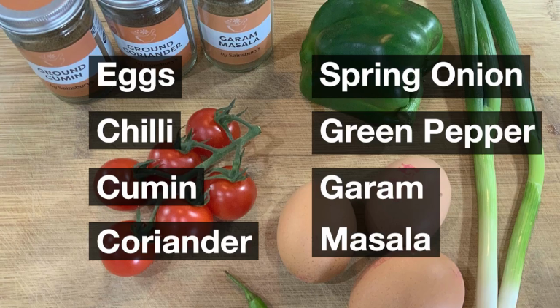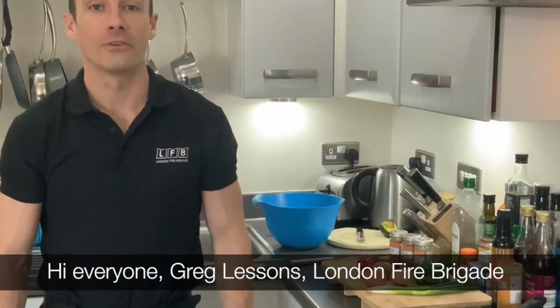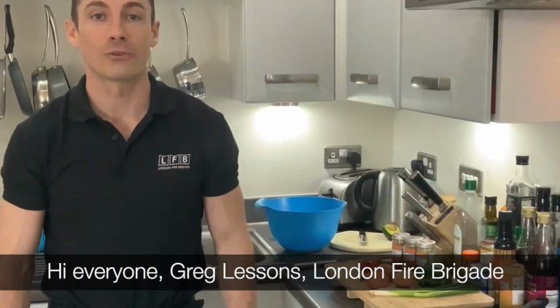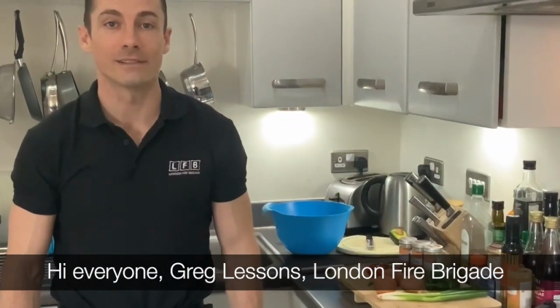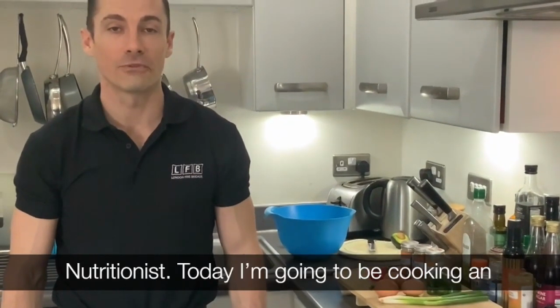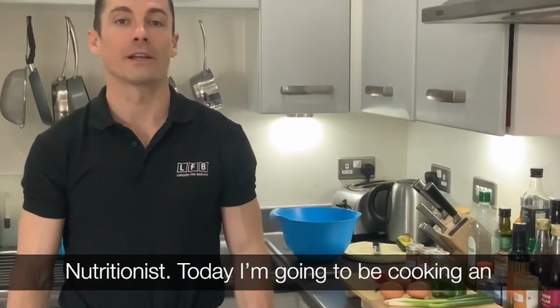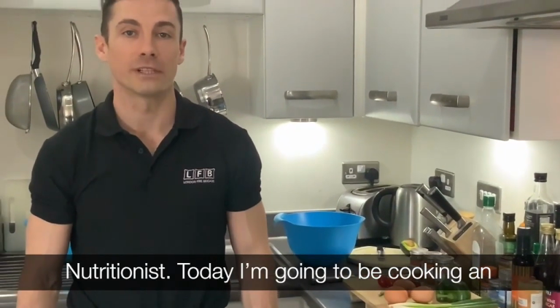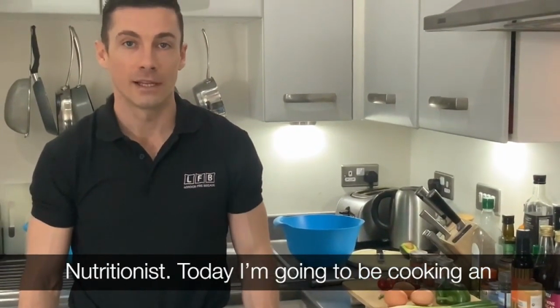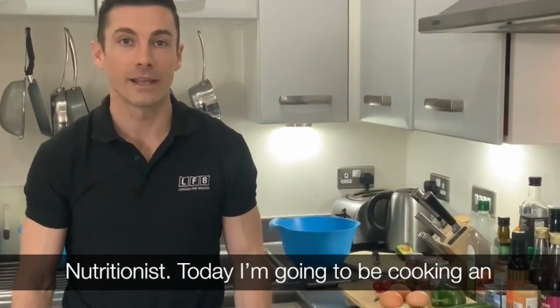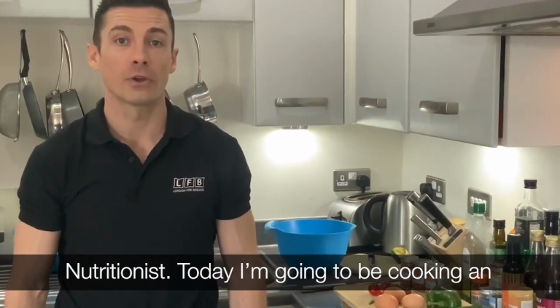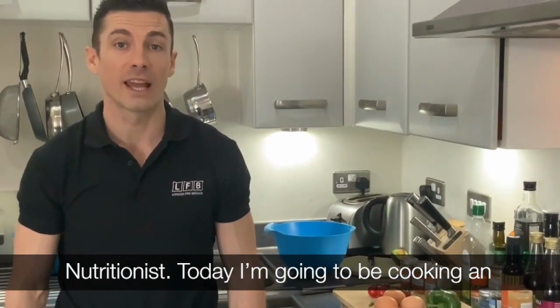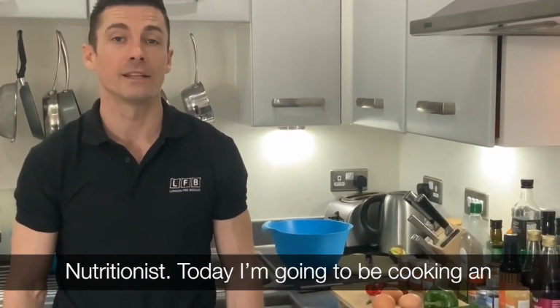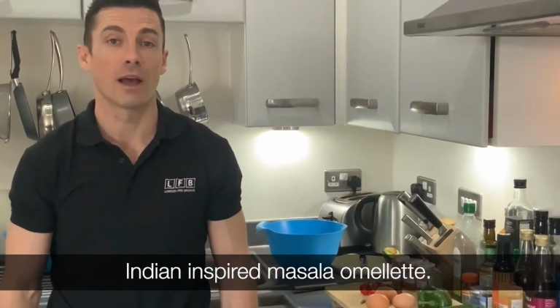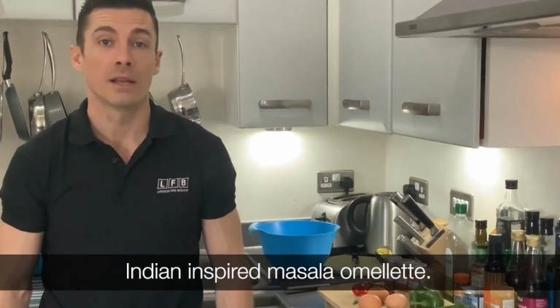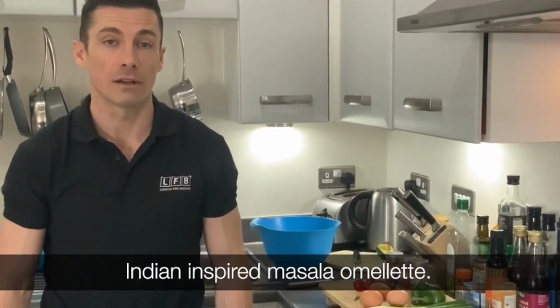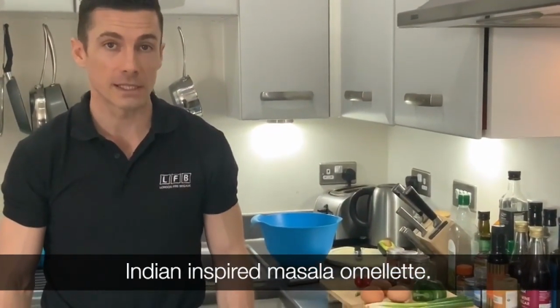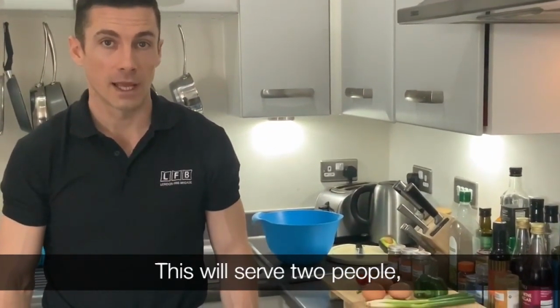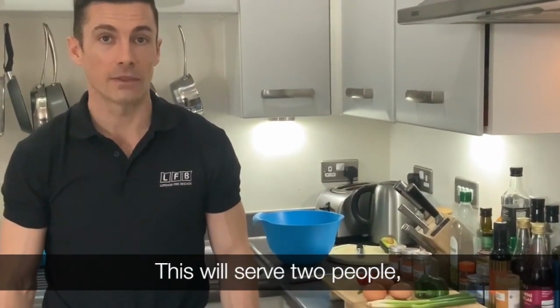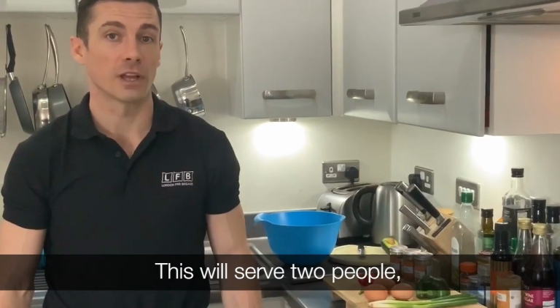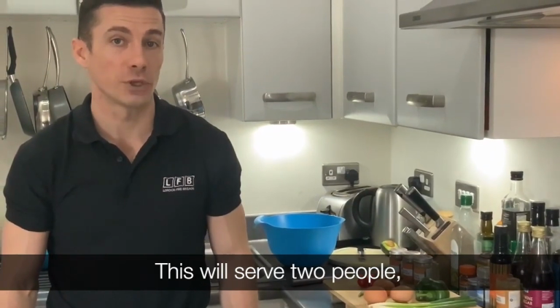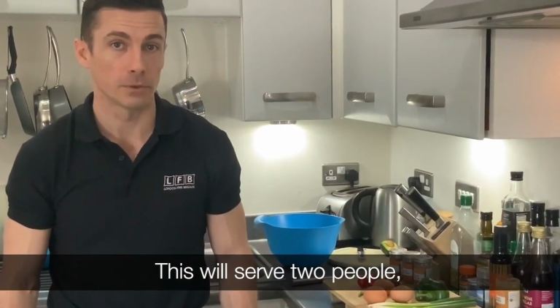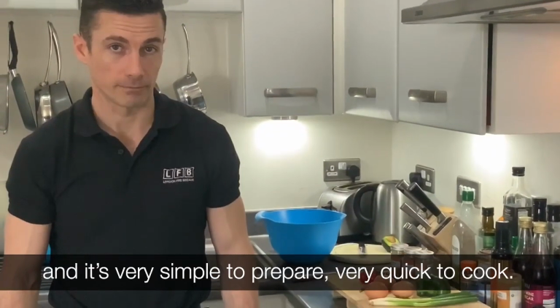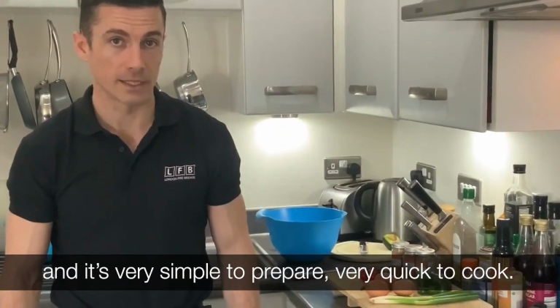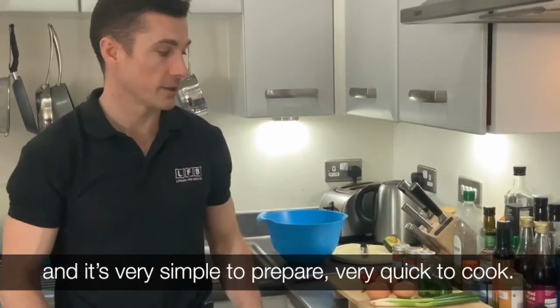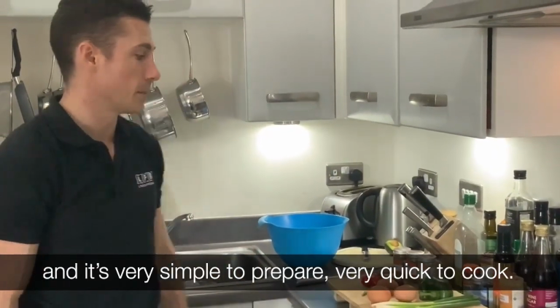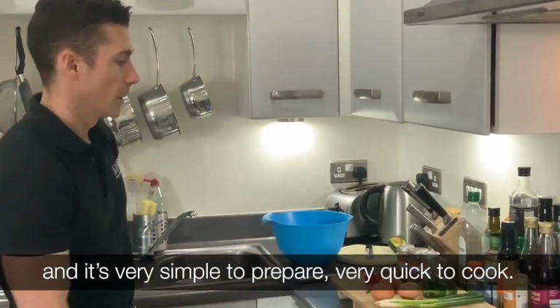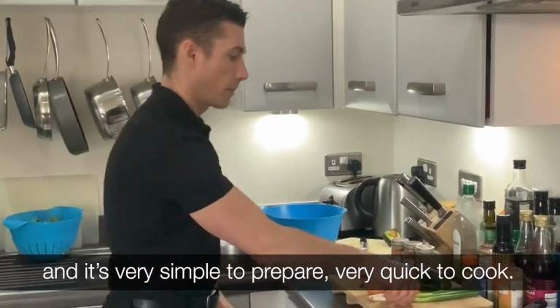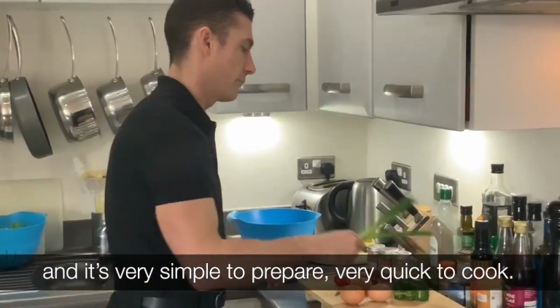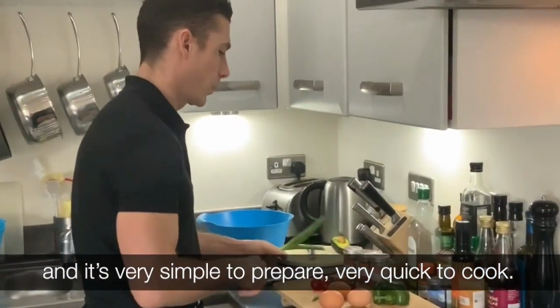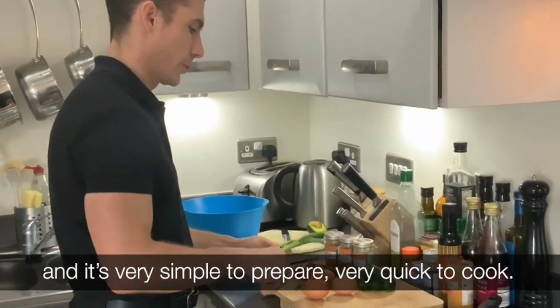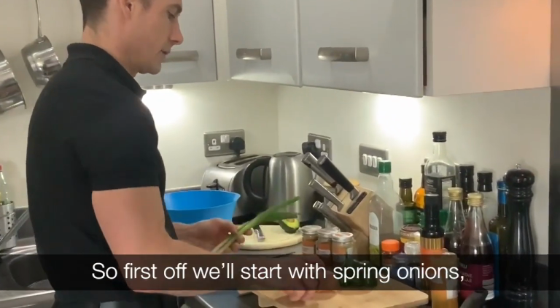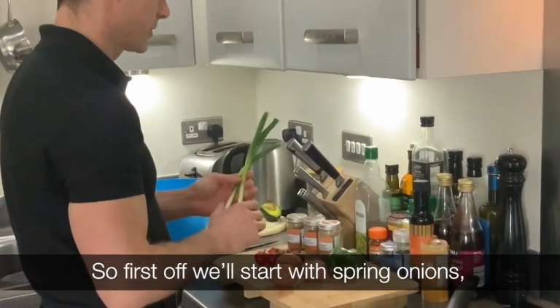Hi everyone, I'm Greg, London Fire and Gate Nutritionist. Today I'm going to be cooking an Indian inspired Masala Omelette. This will serve two people and it's very simple to prepare, very quickly.